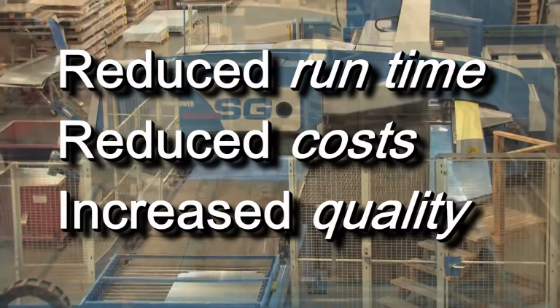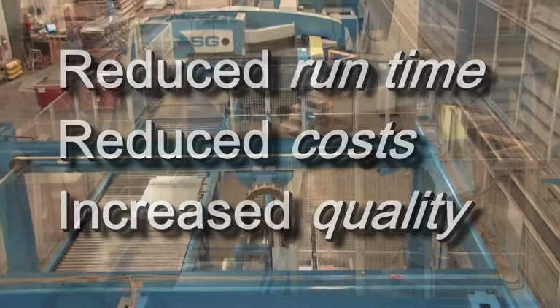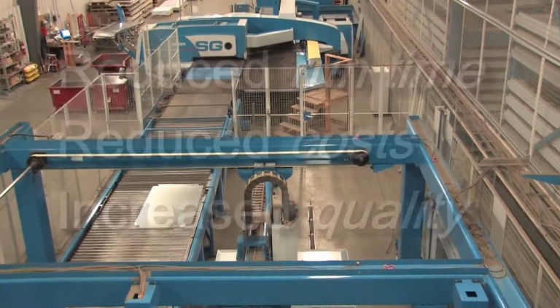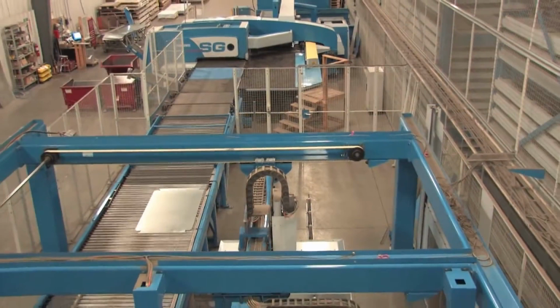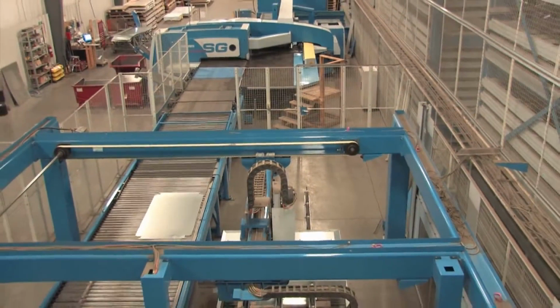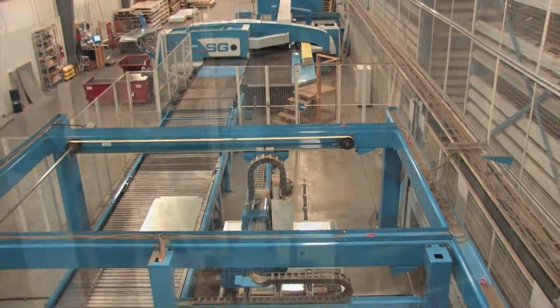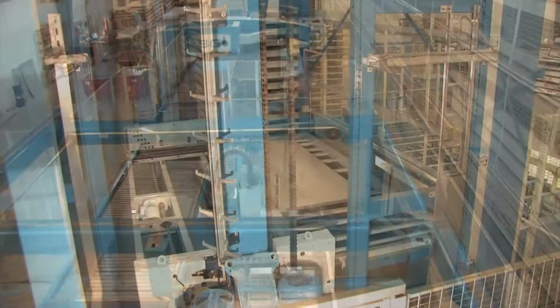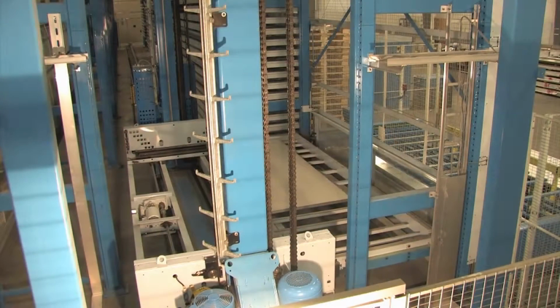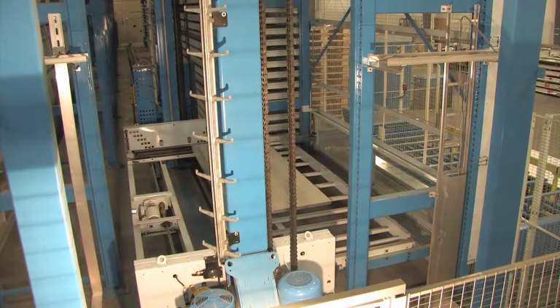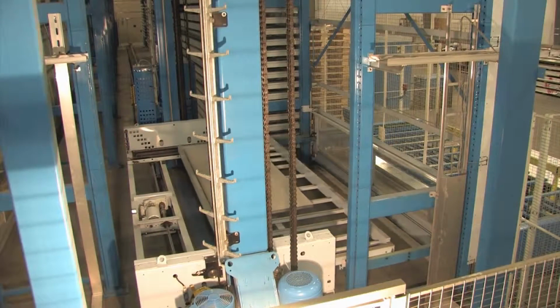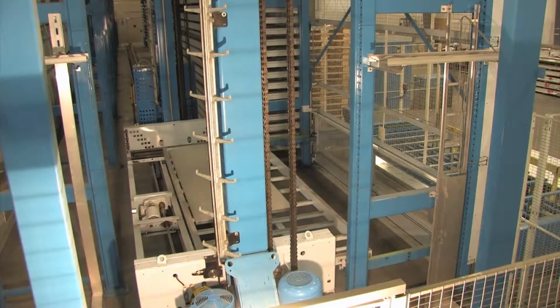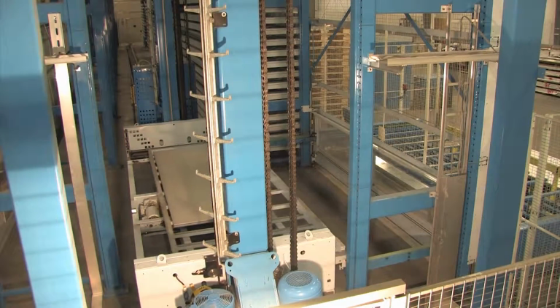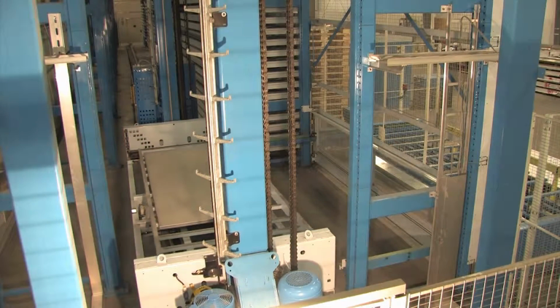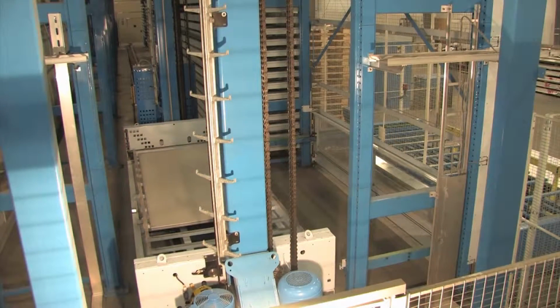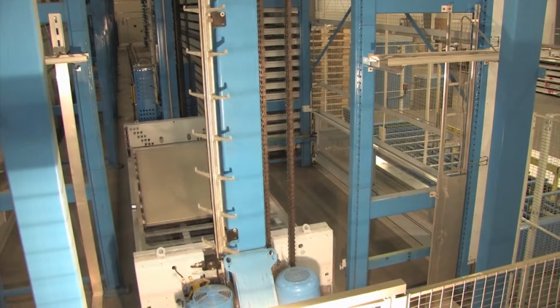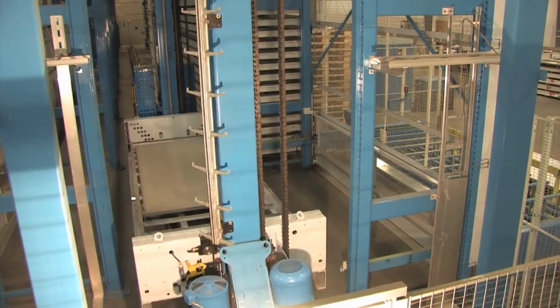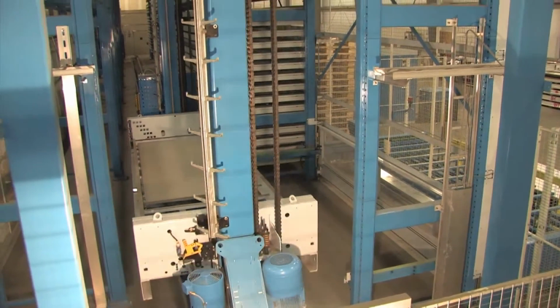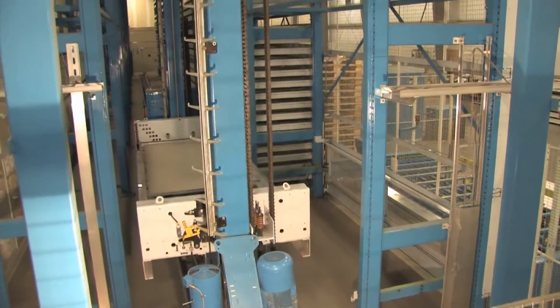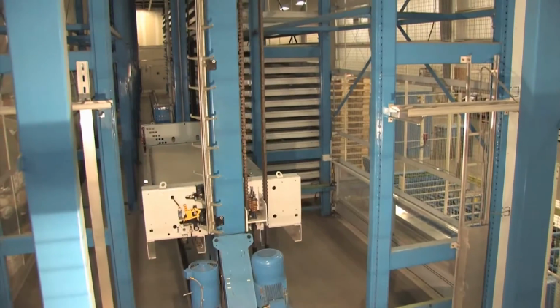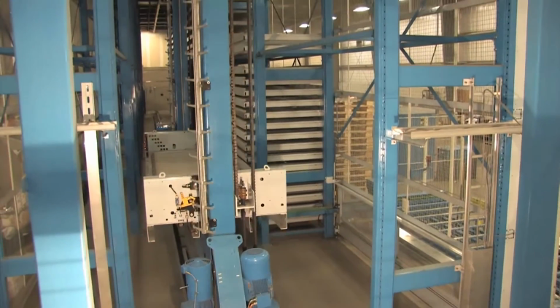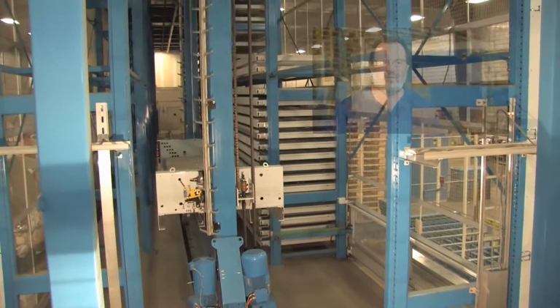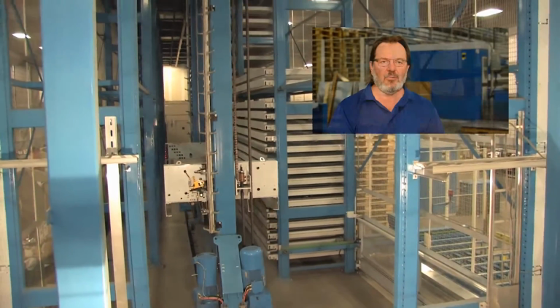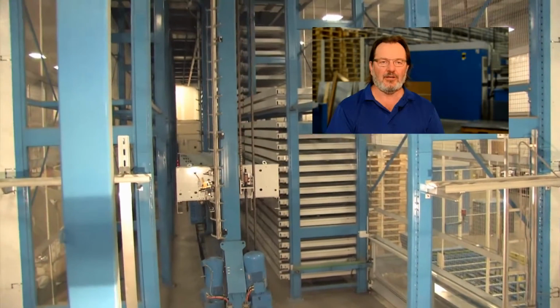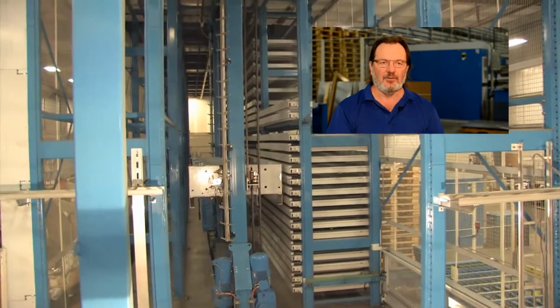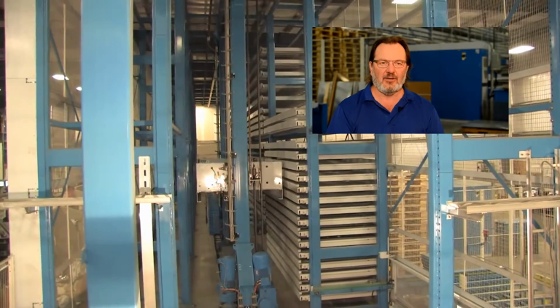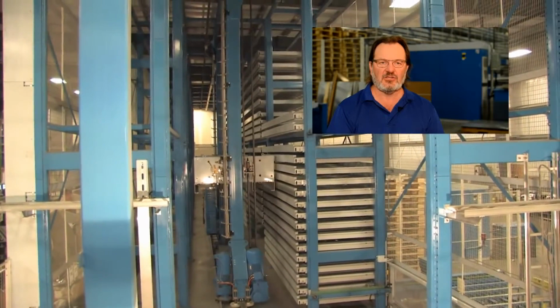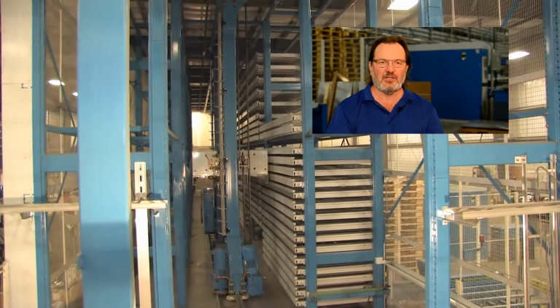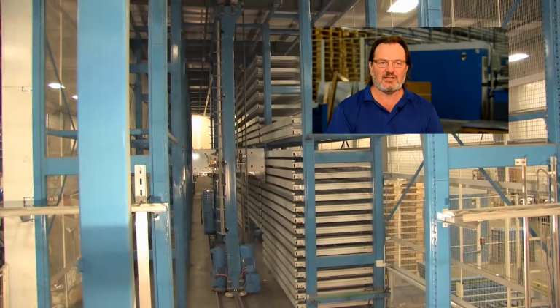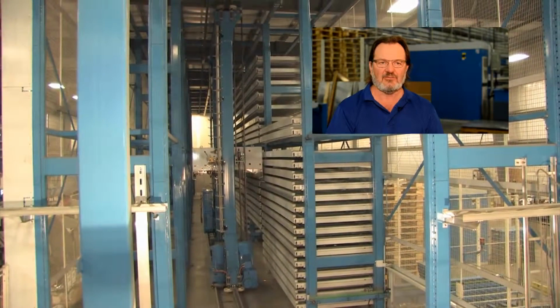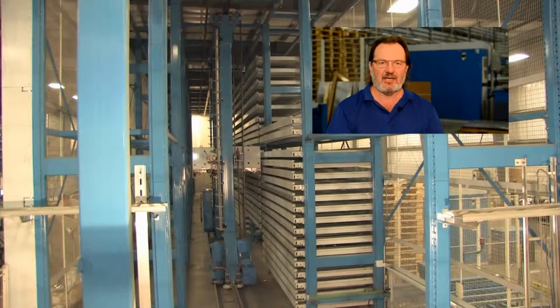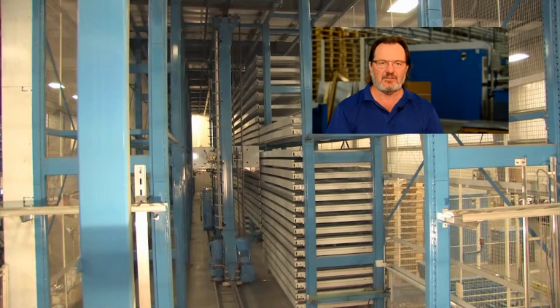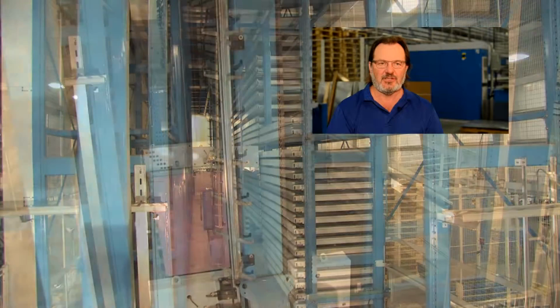The final chapter of the Sheer Genius story is a material handling system. Product components can also be stored in cassettes after they exit the Sheer Genius.